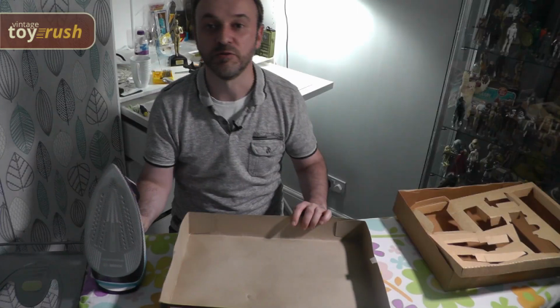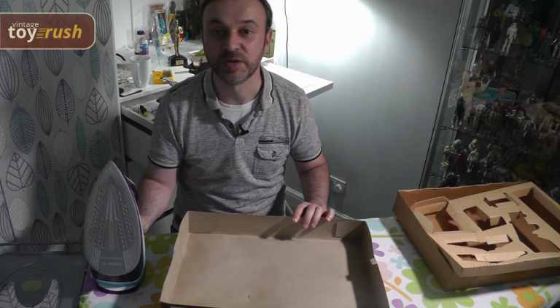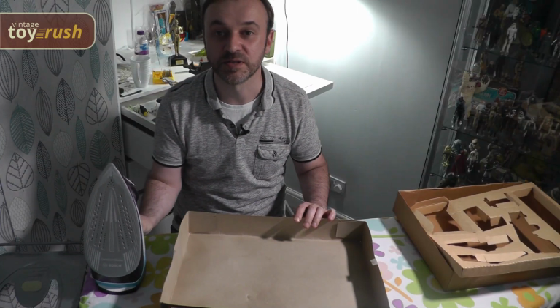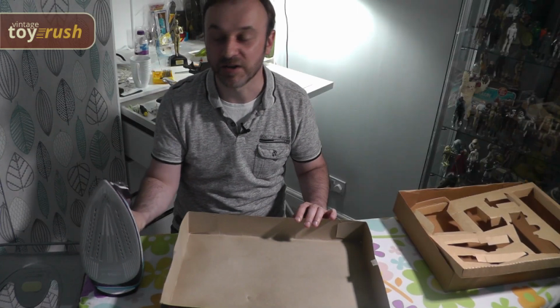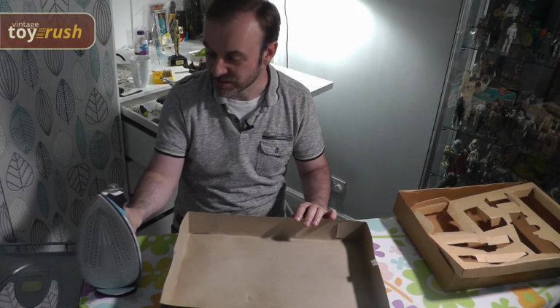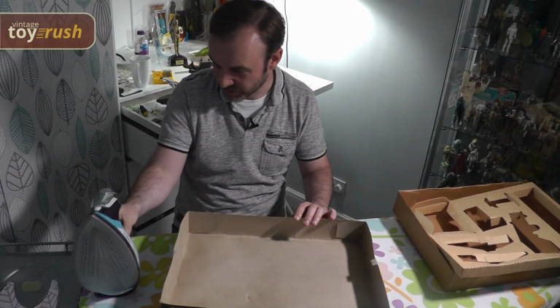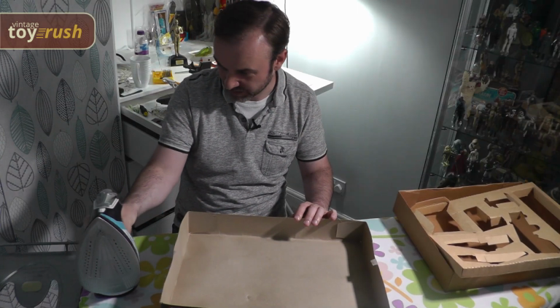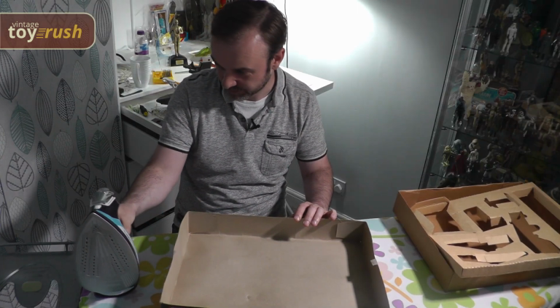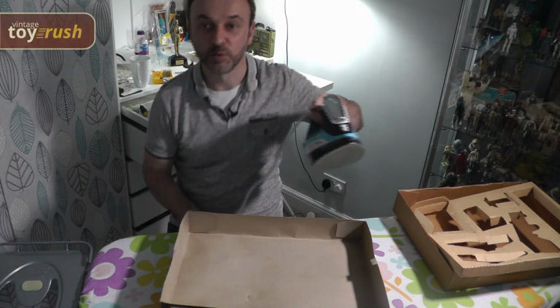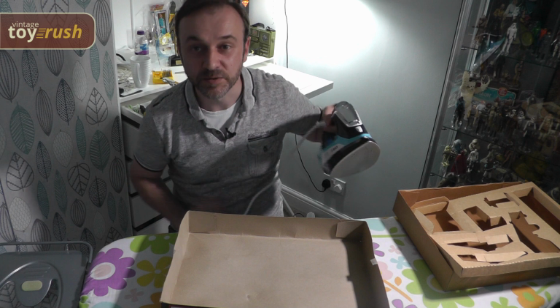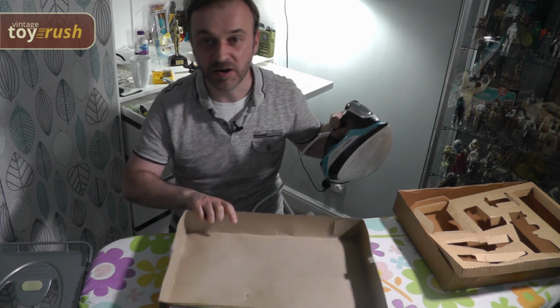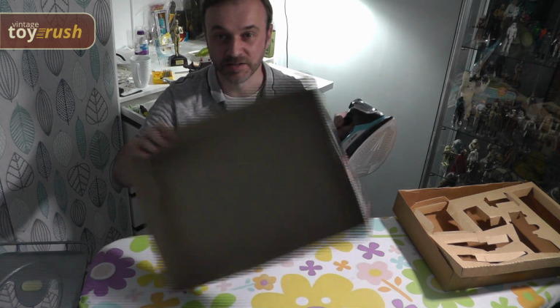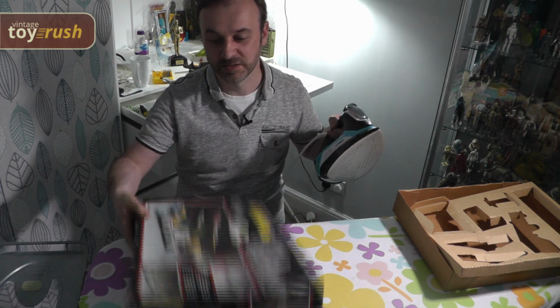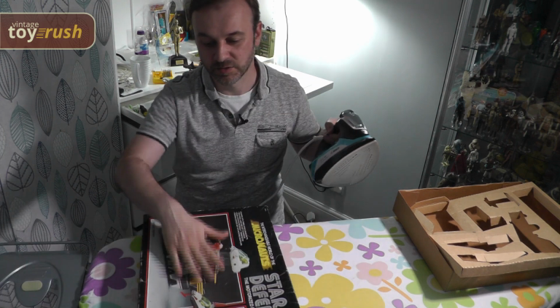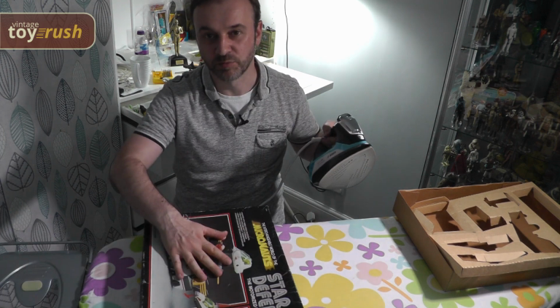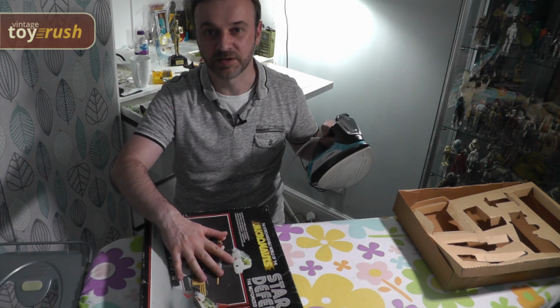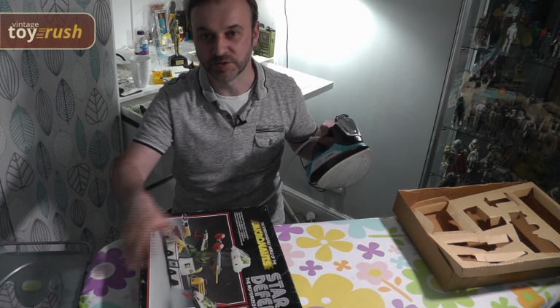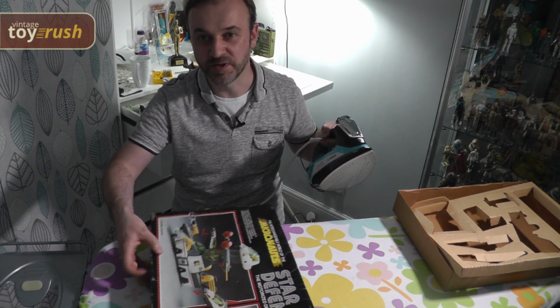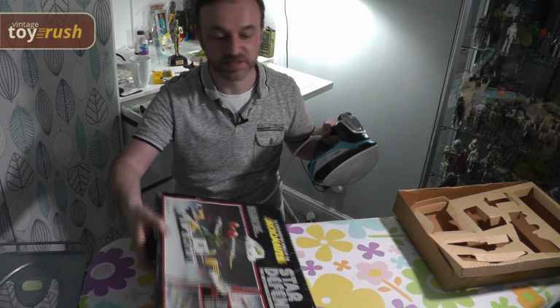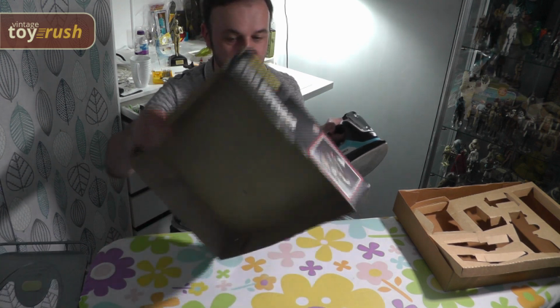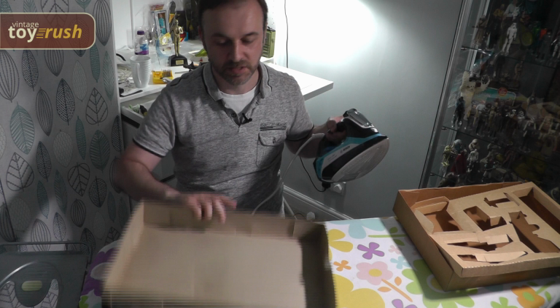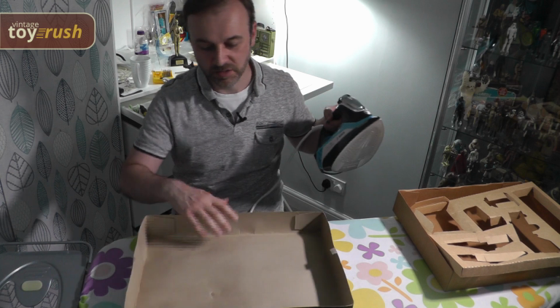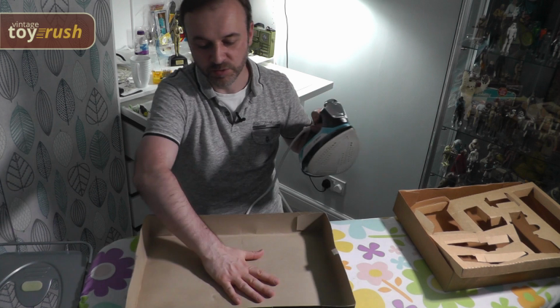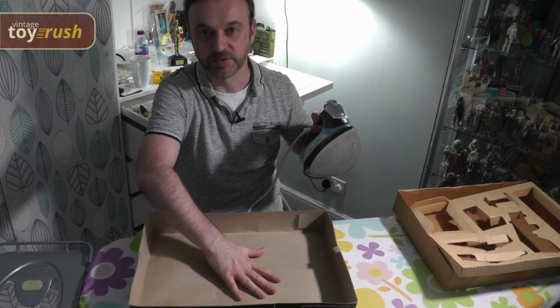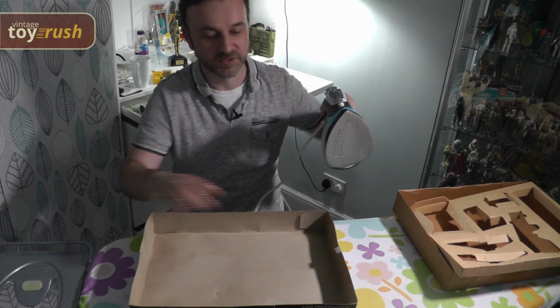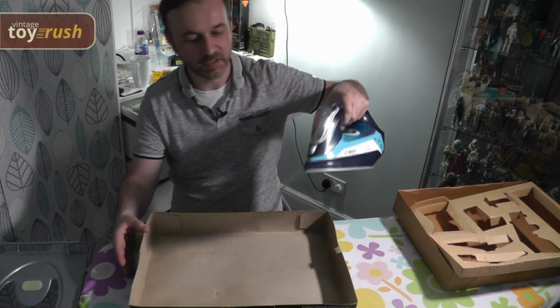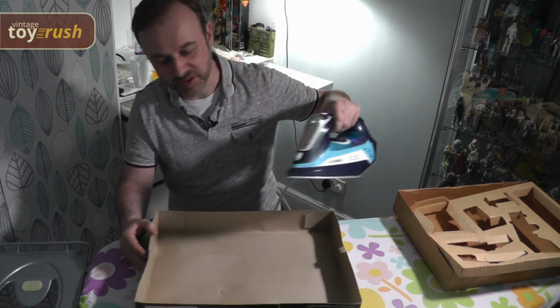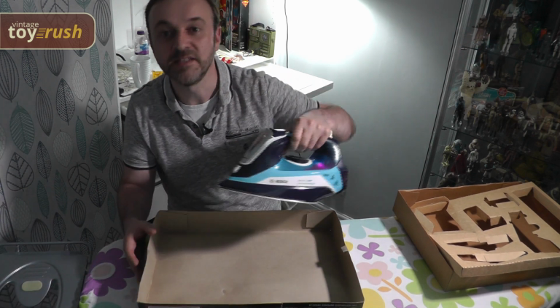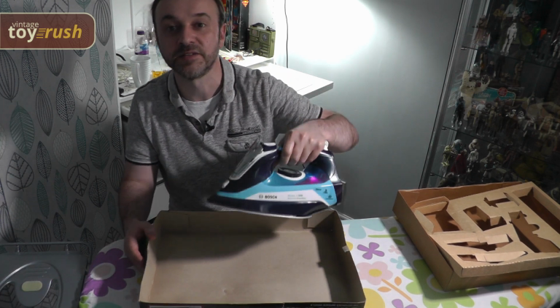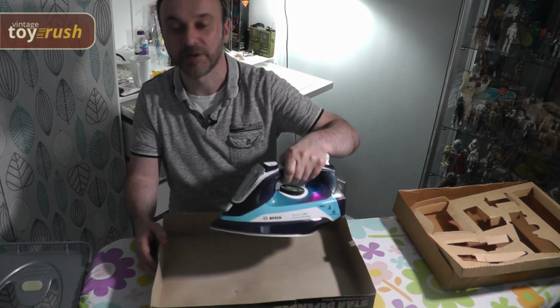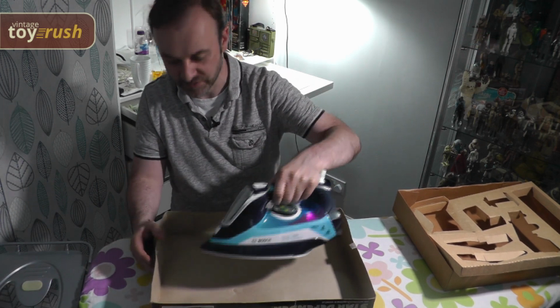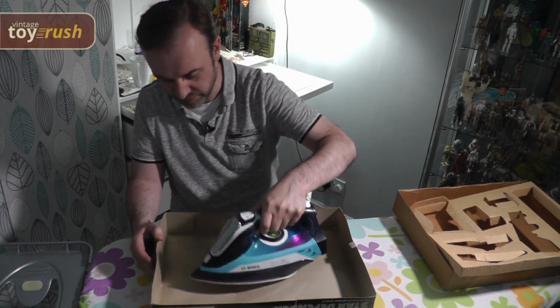You really want to make sure that the iron is not too hot. And also never iron on the printed side — you'll just ruin it immediately. I always iron on the card side and just take it easy and see how it goes and feels.